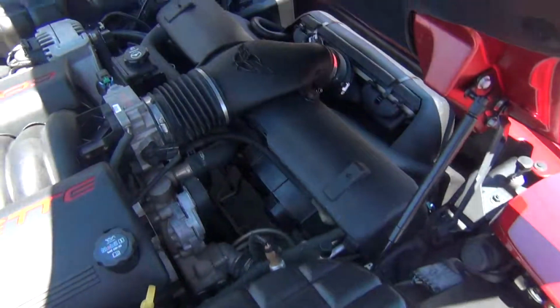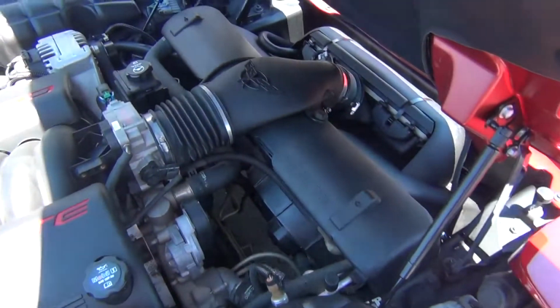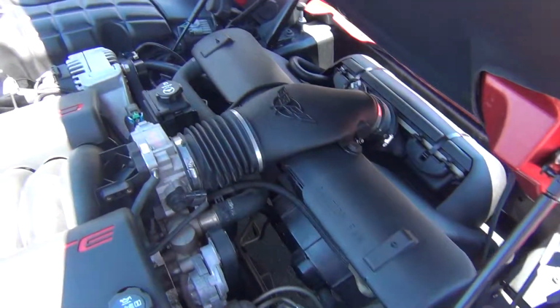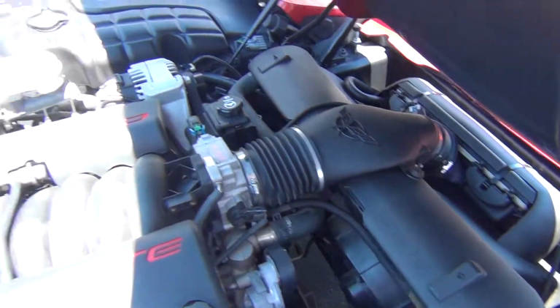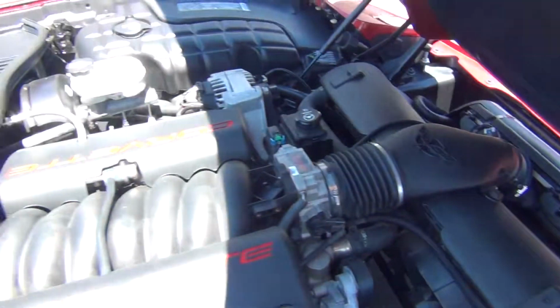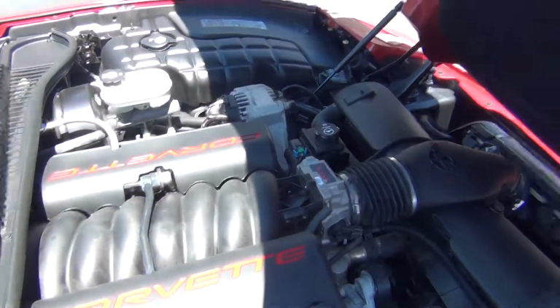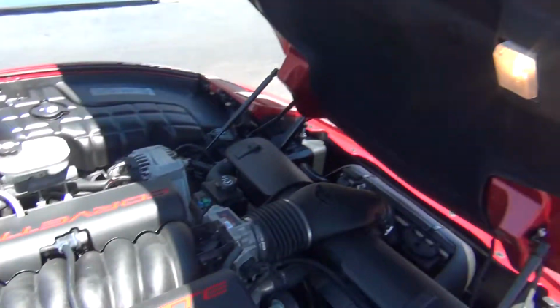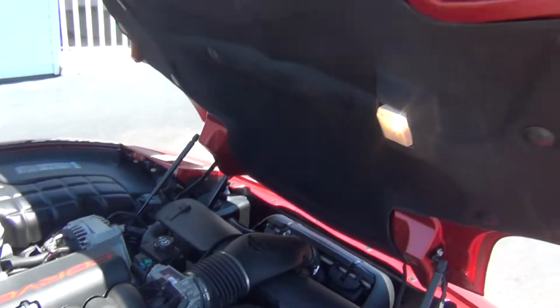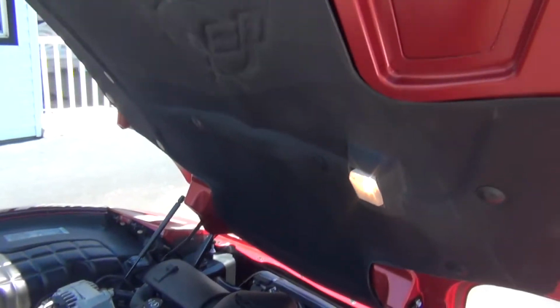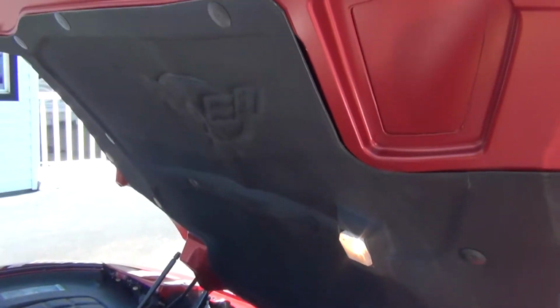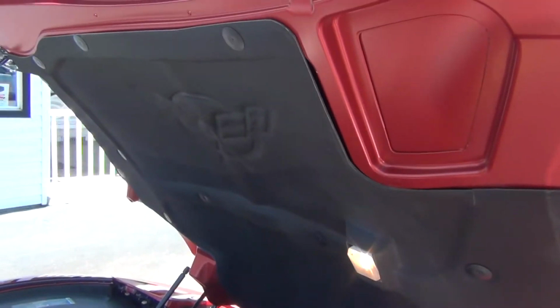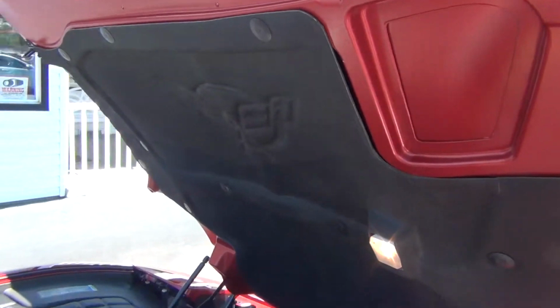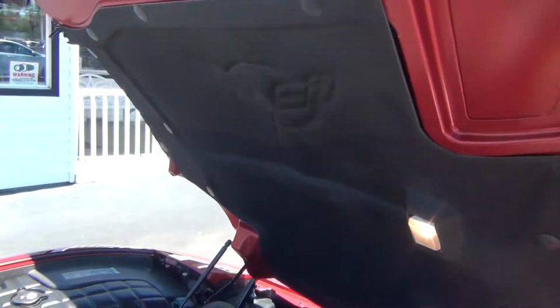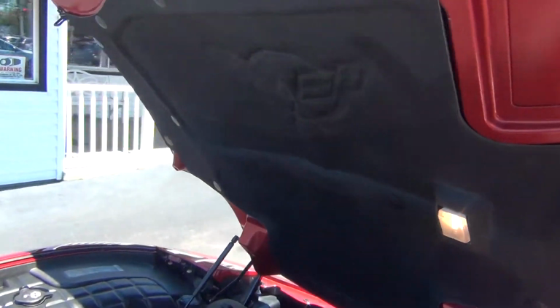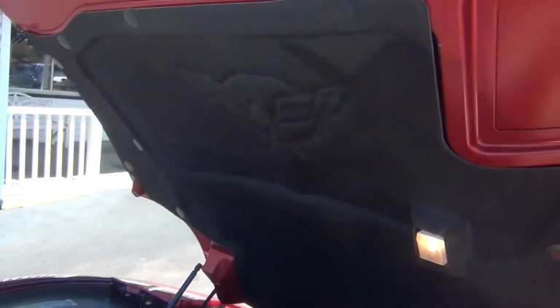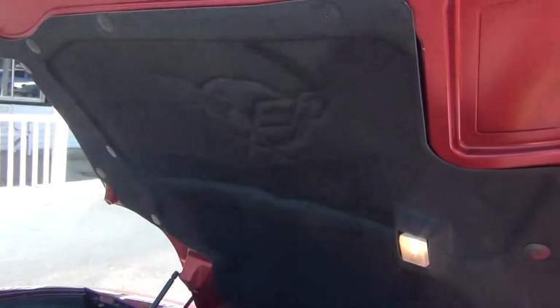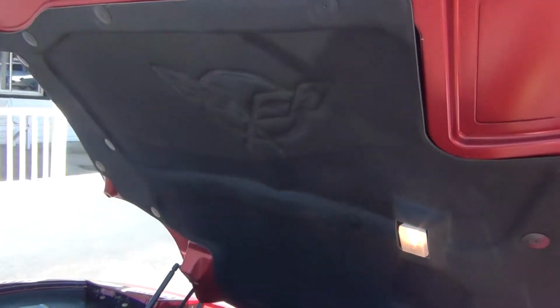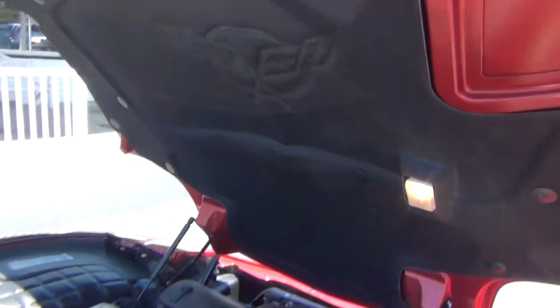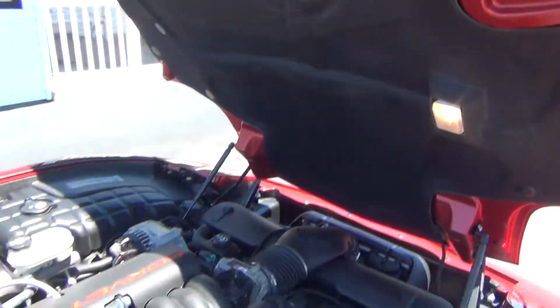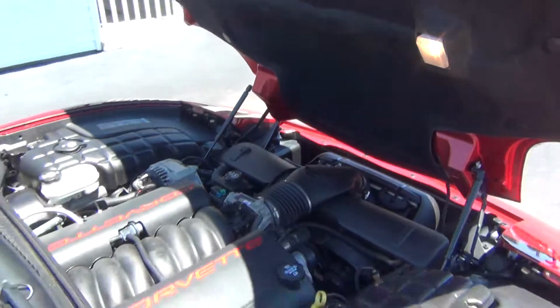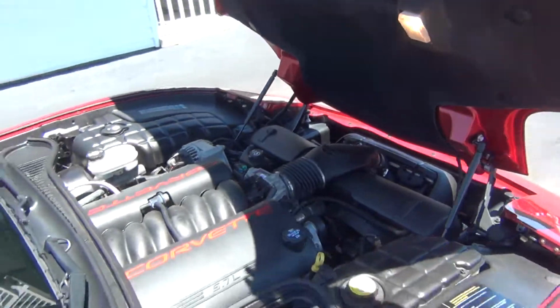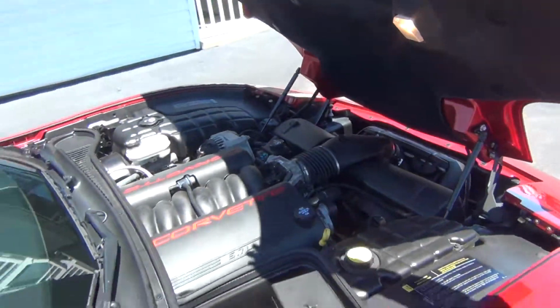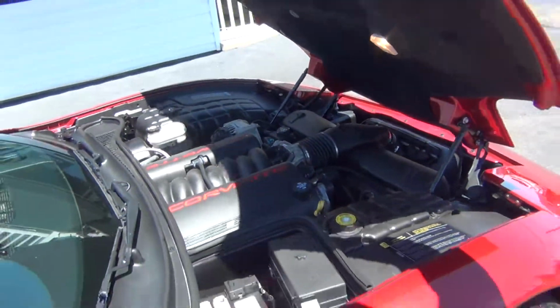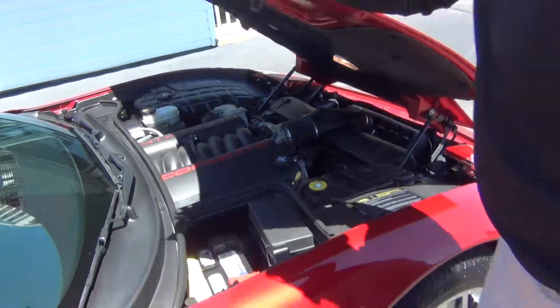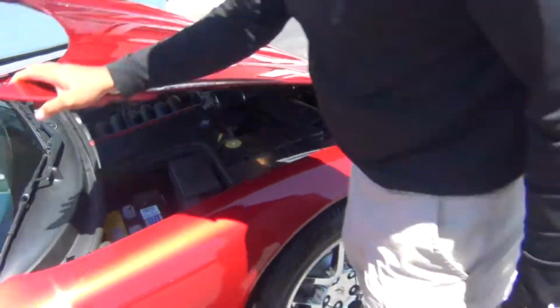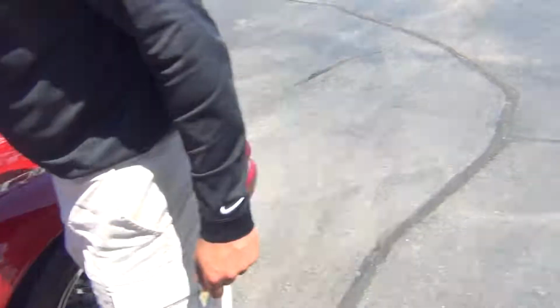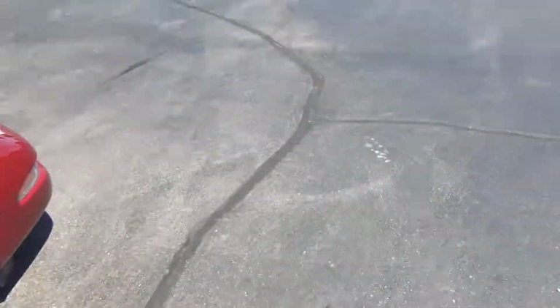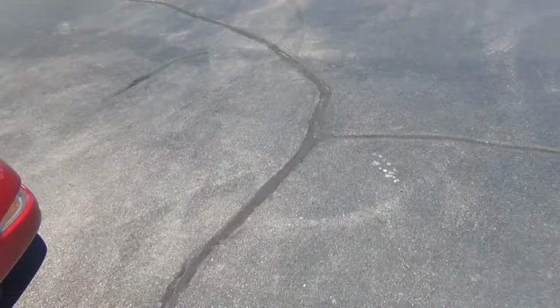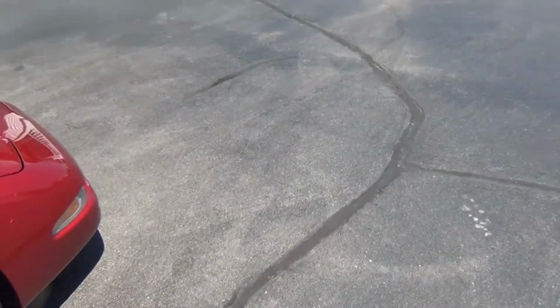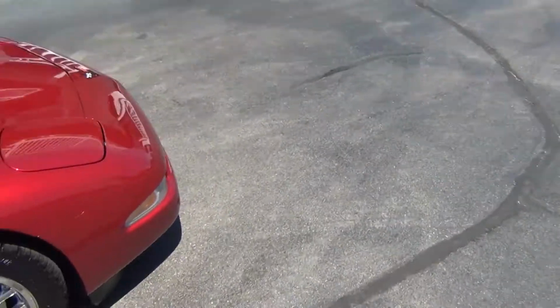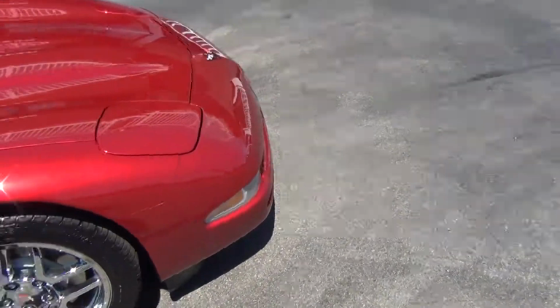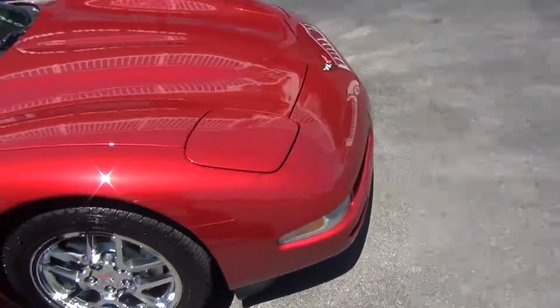Underneath the hood you can see it's very, very clean. It has a 5.7 liter V8 engine. This bad boy will absolutely scoot.